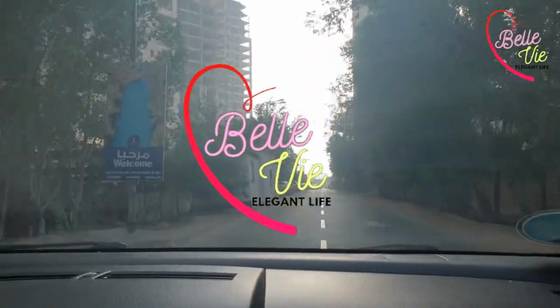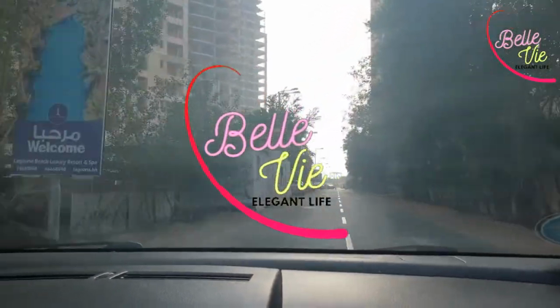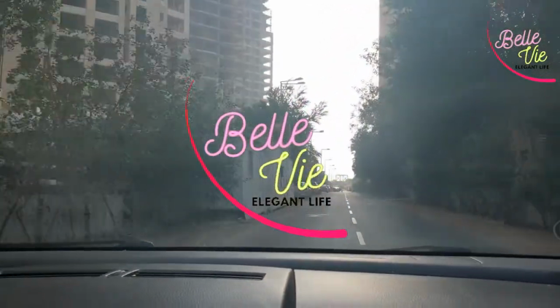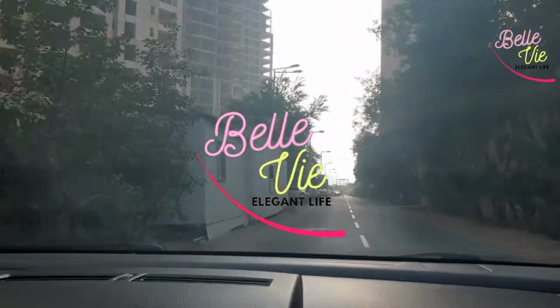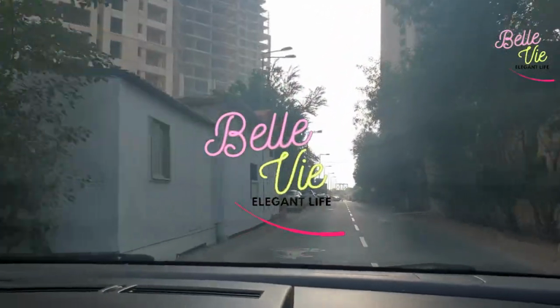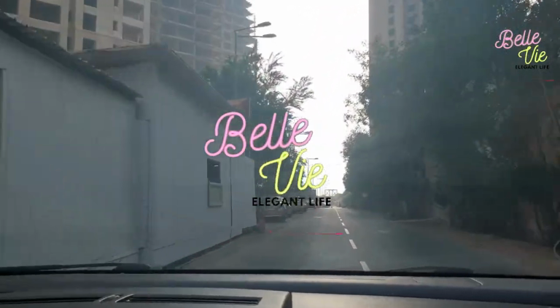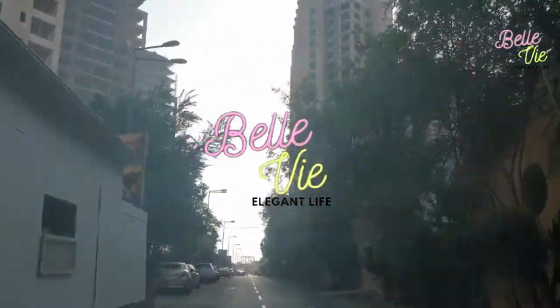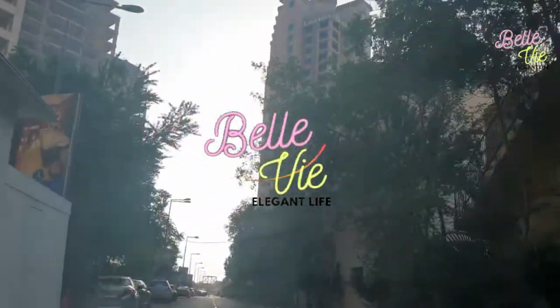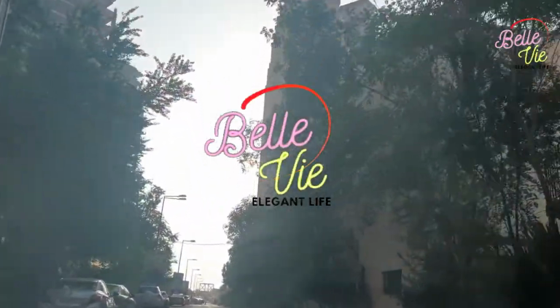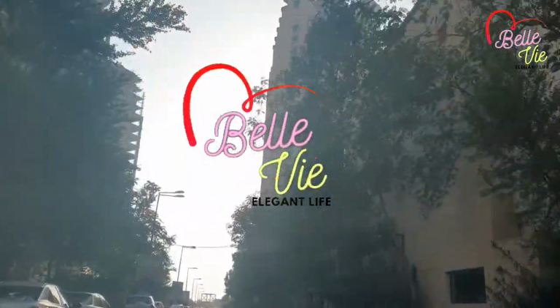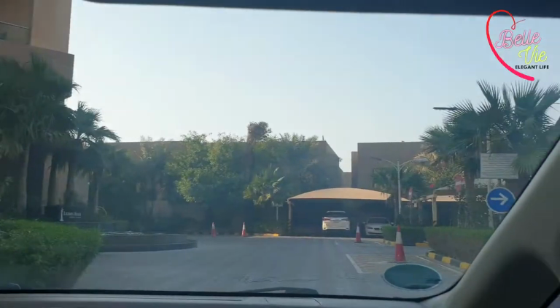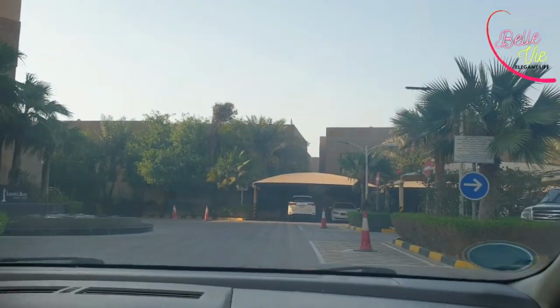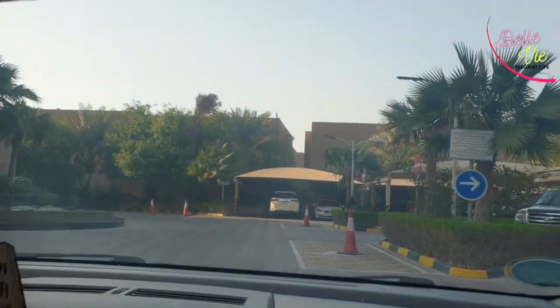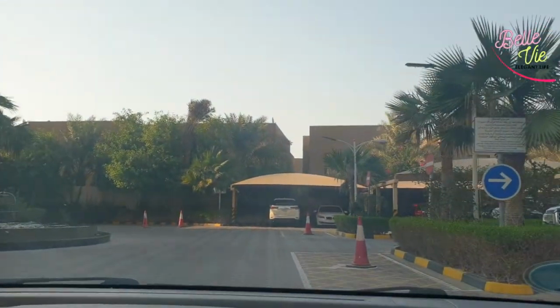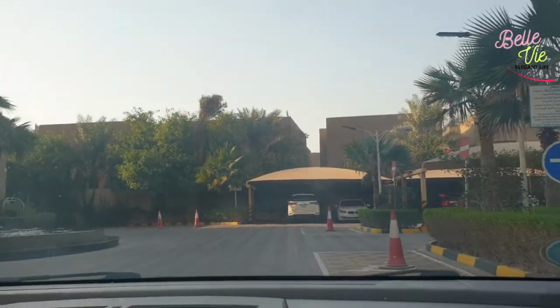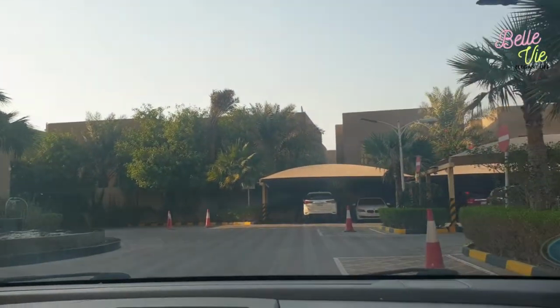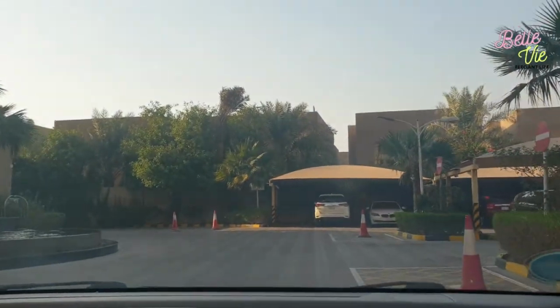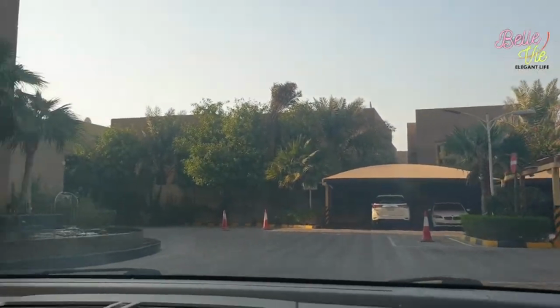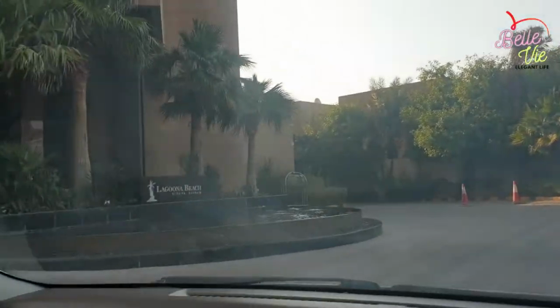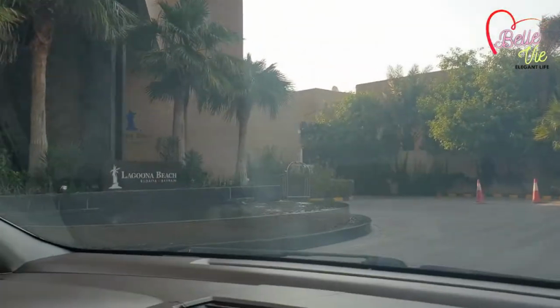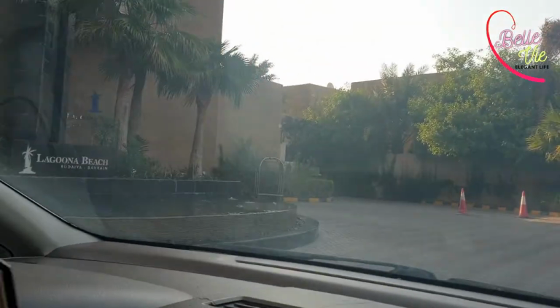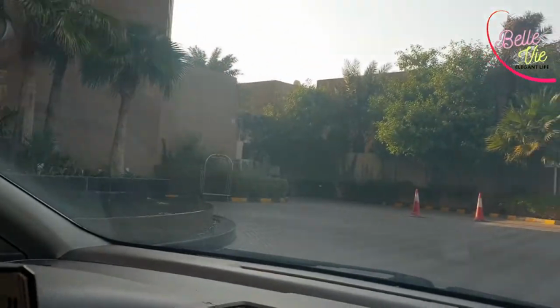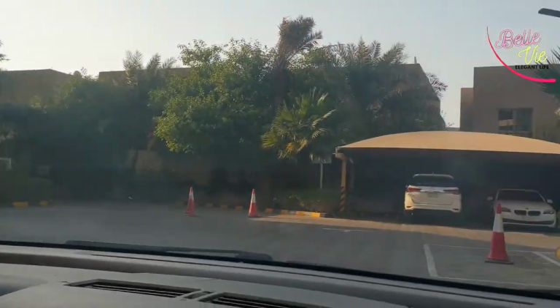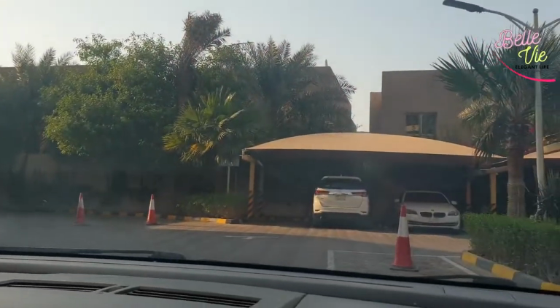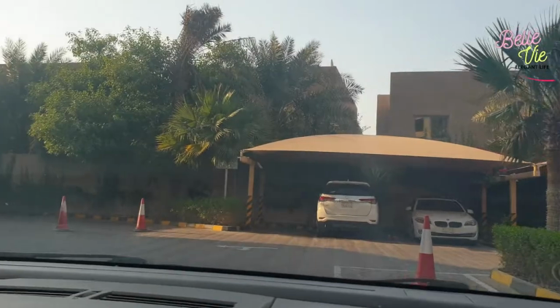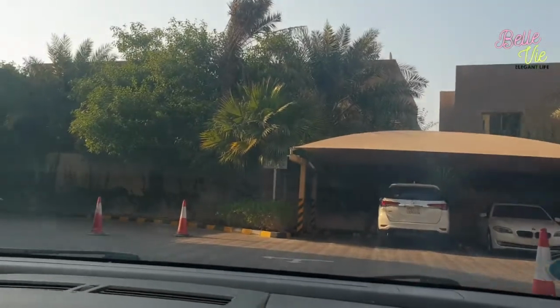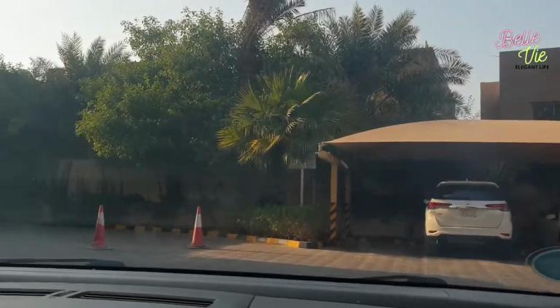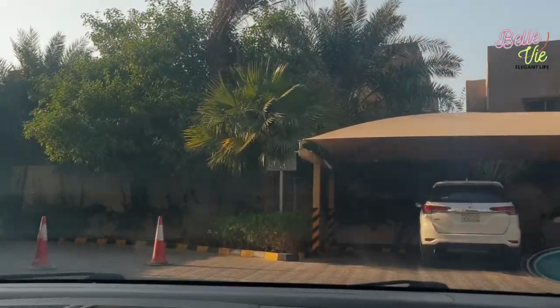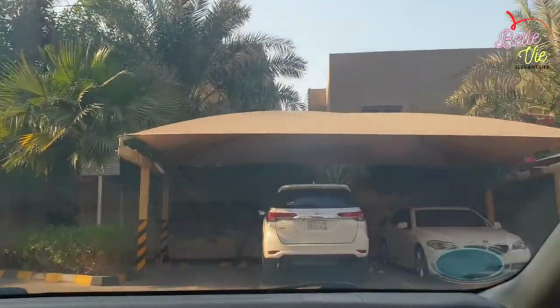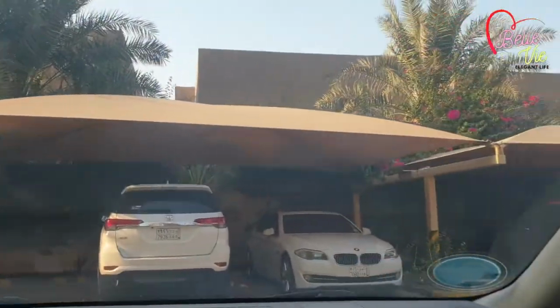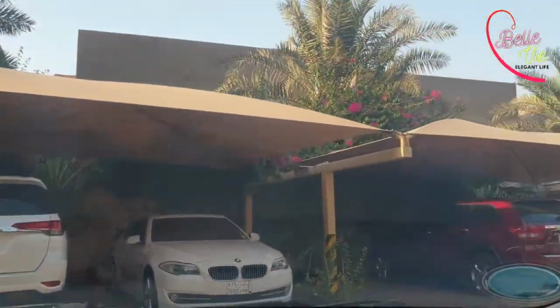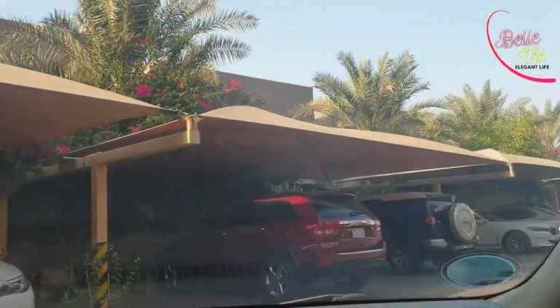Assalamu alaikum, welcome to our channel Belay Way. Today we are going to explore the Laguna Beach Resort by Rain. Let's explore with us the Laguna Beach Resort — we have just reached the parking area.